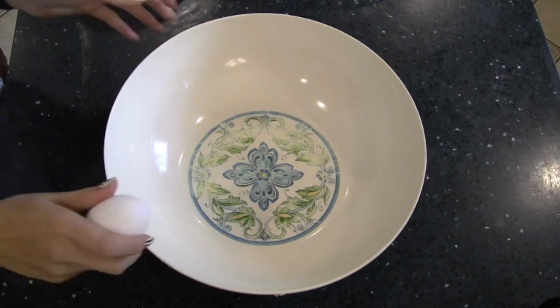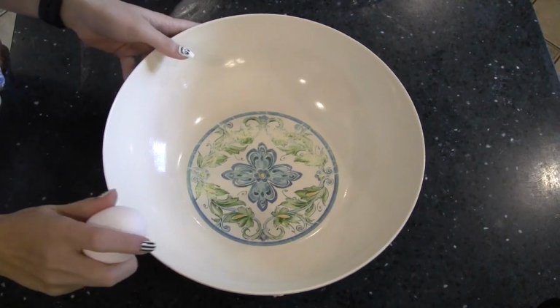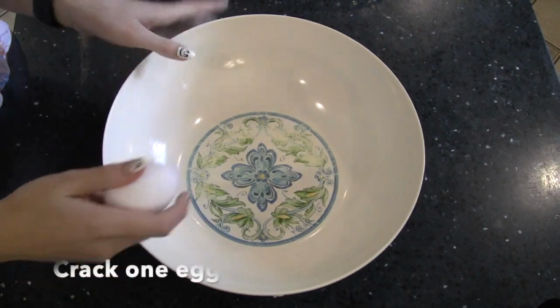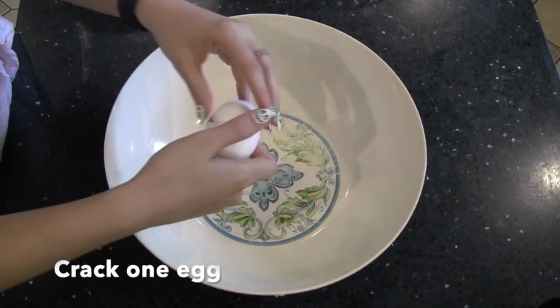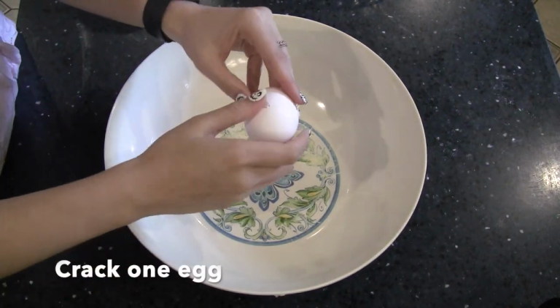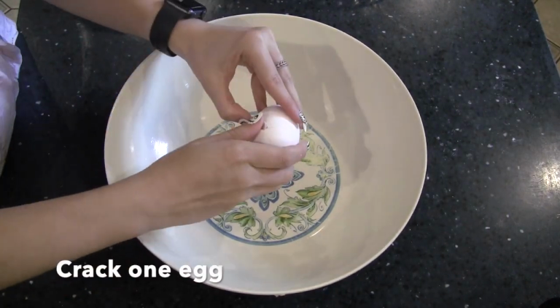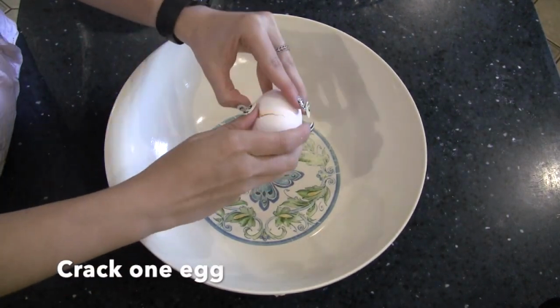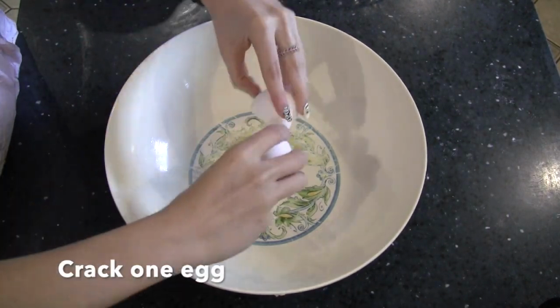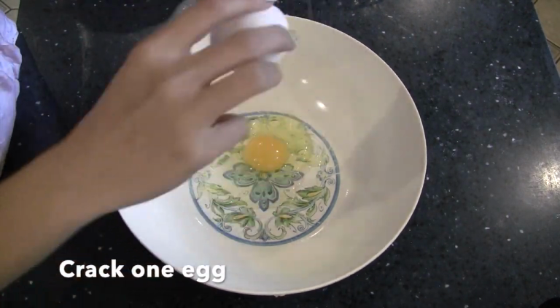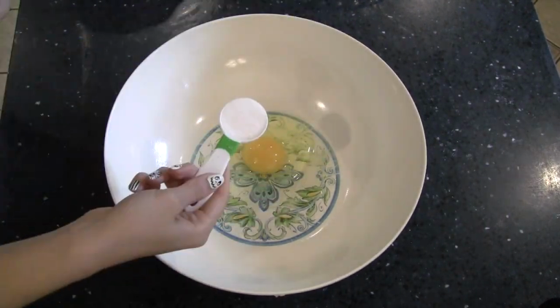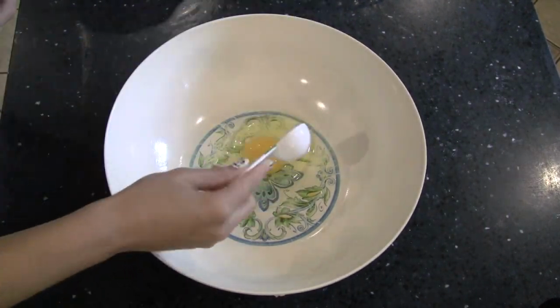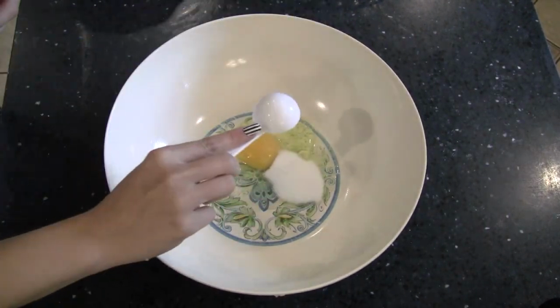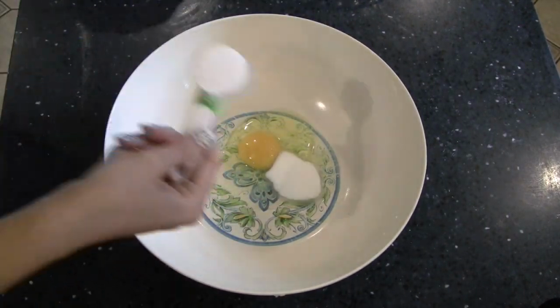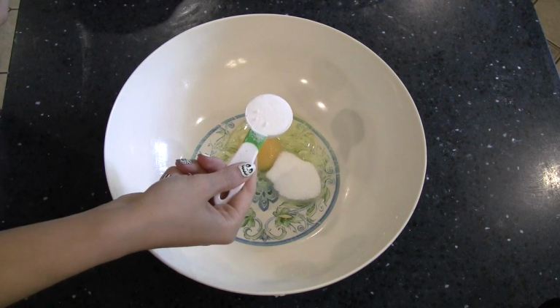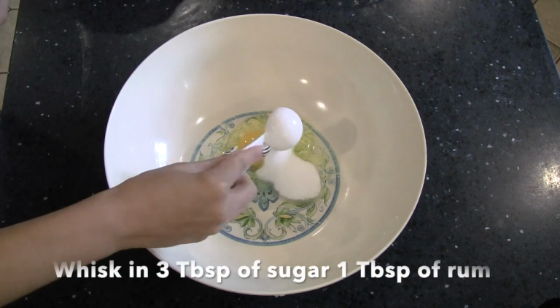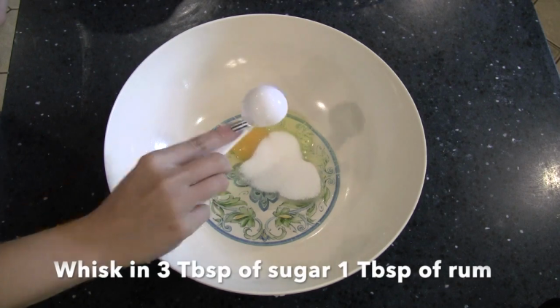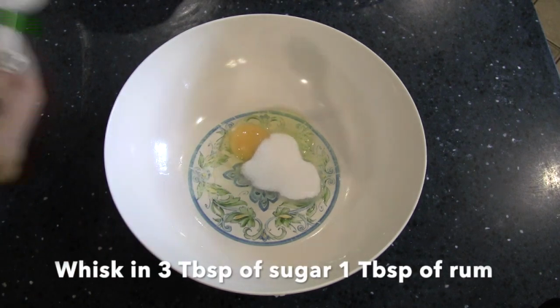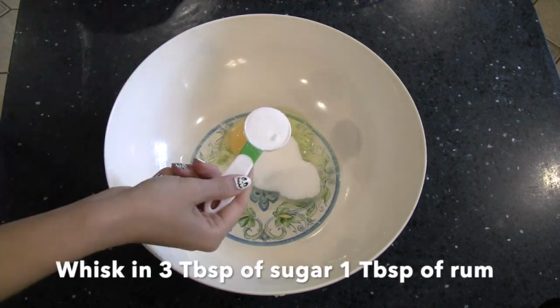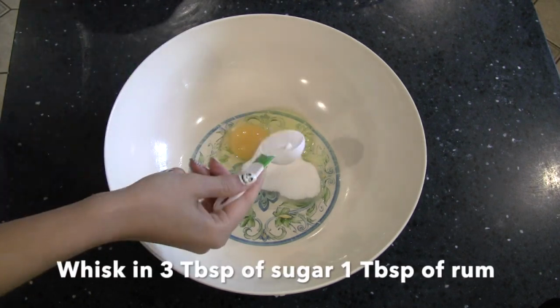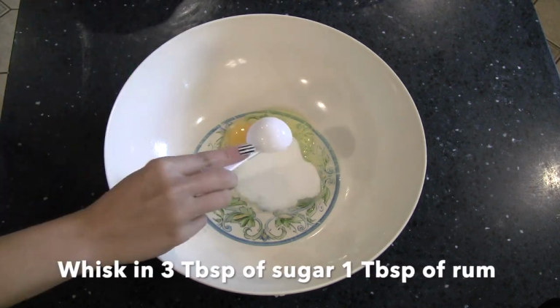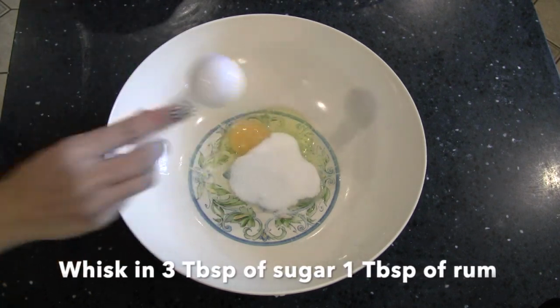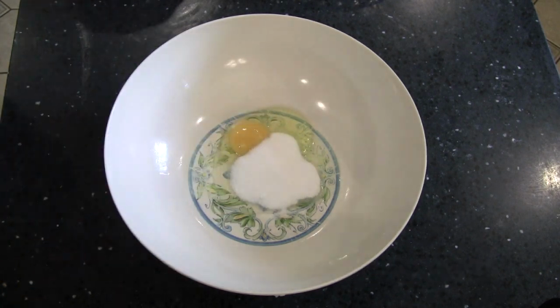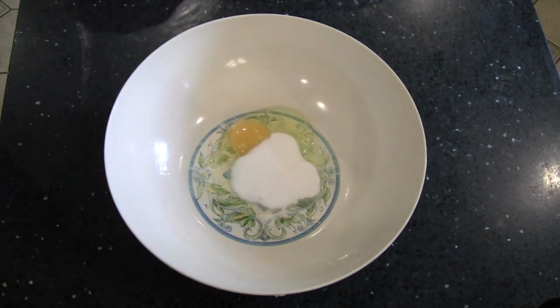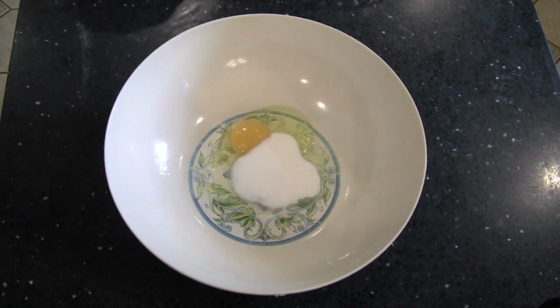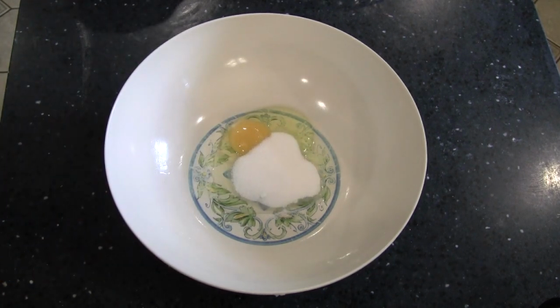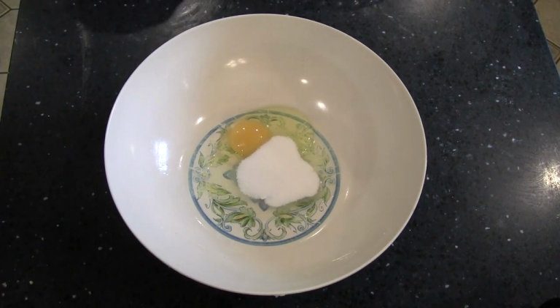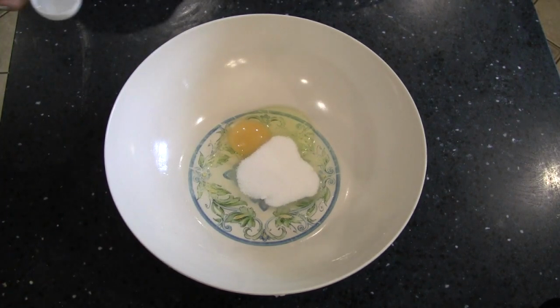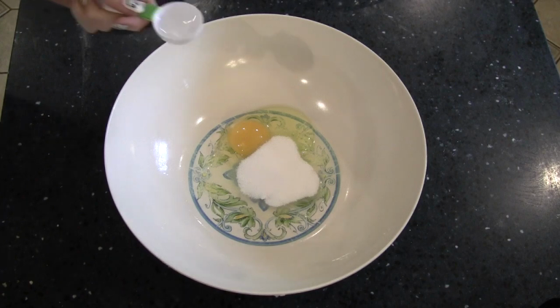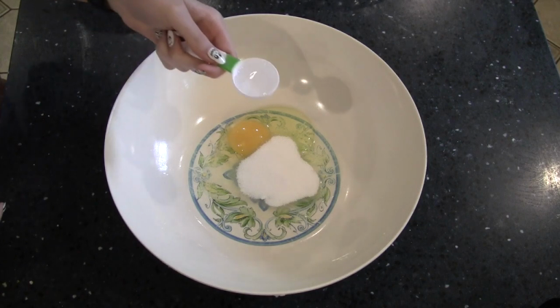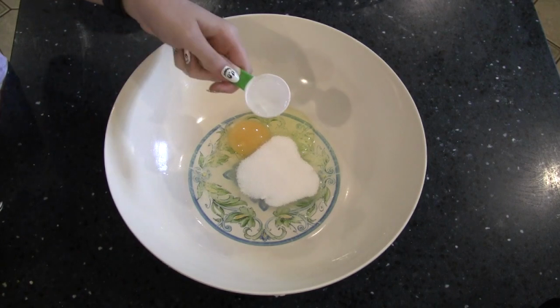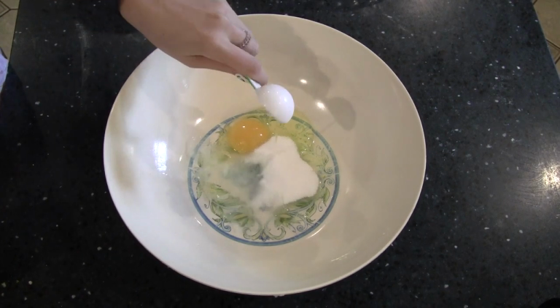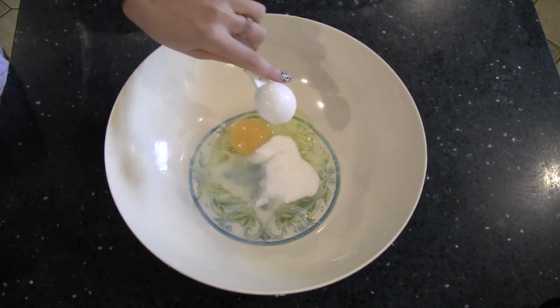Grab a medium-sized bowl and a whisk. Crack one egg into the bowl and add sugar and rum to taste. You will need three tablespoons of sugar and one tablespoon of rum. Mix the egg mixture and set aside.